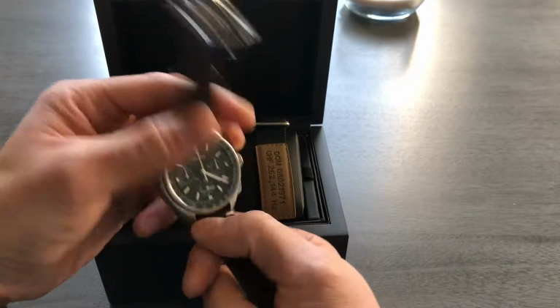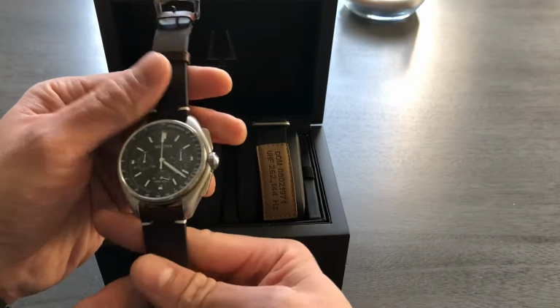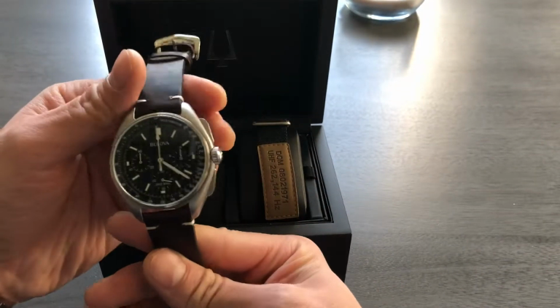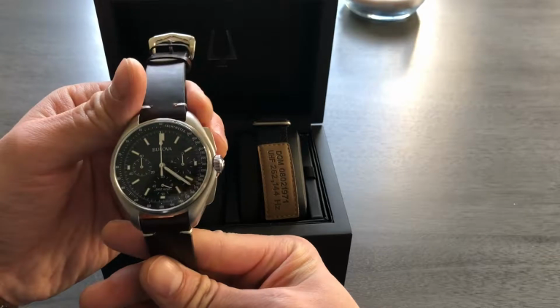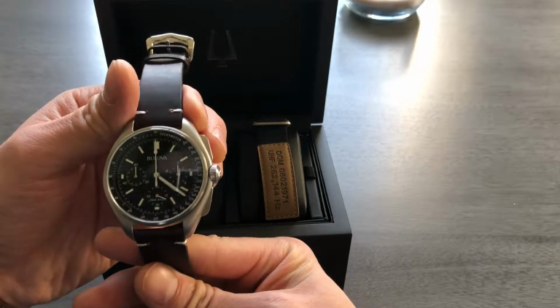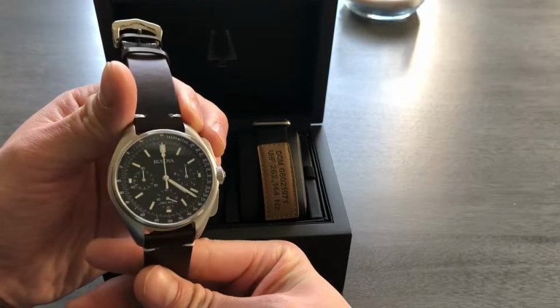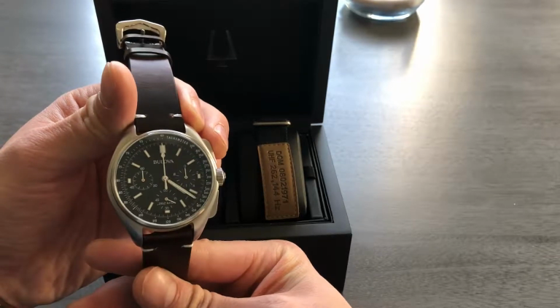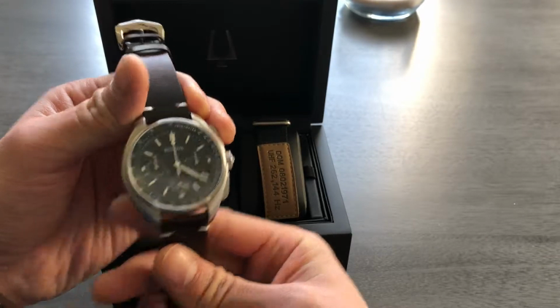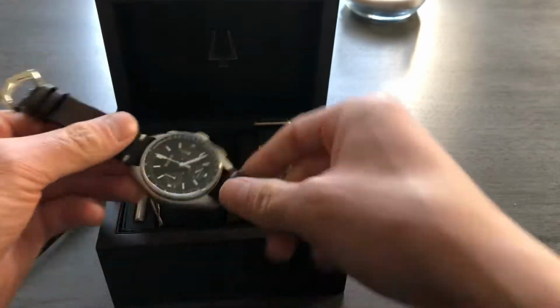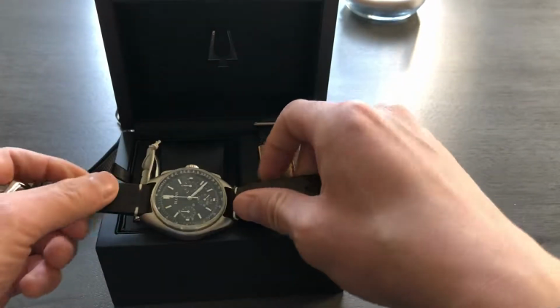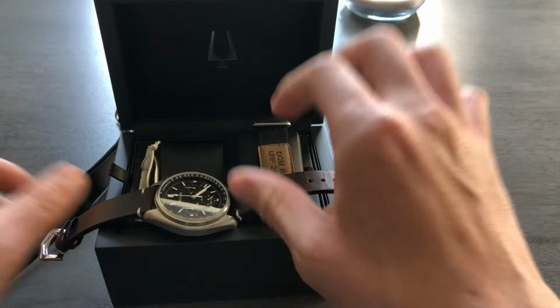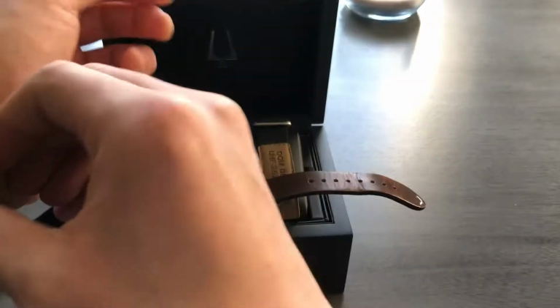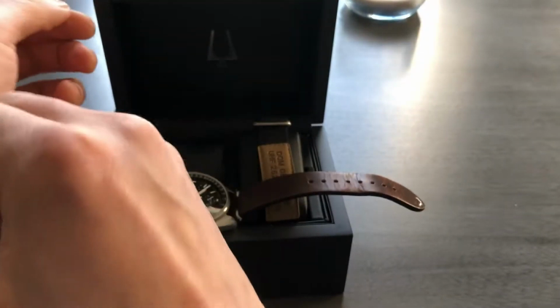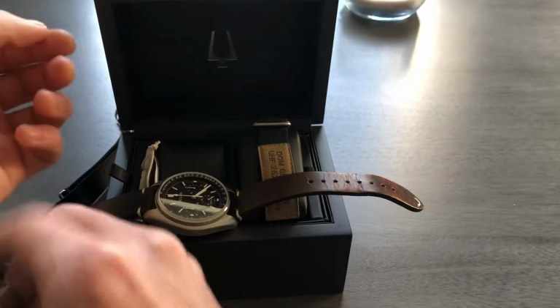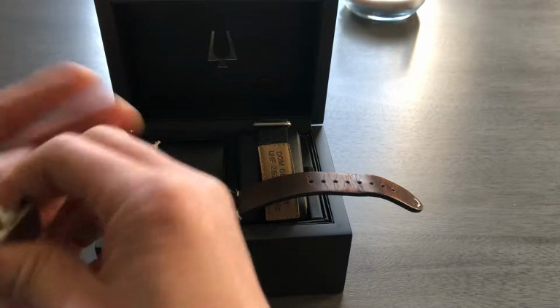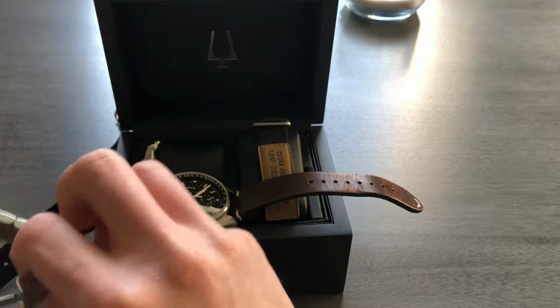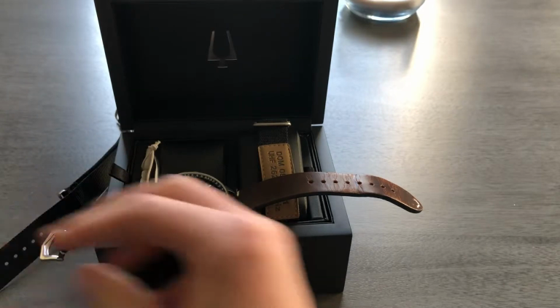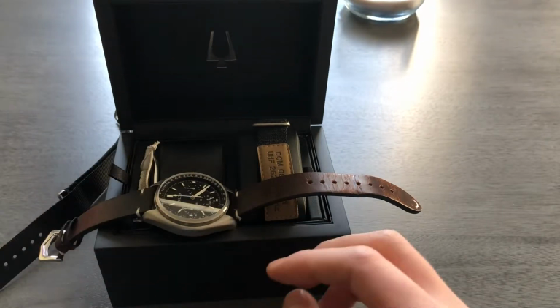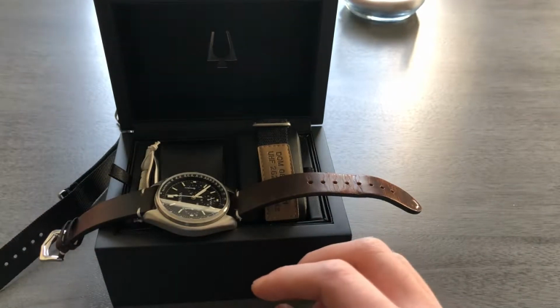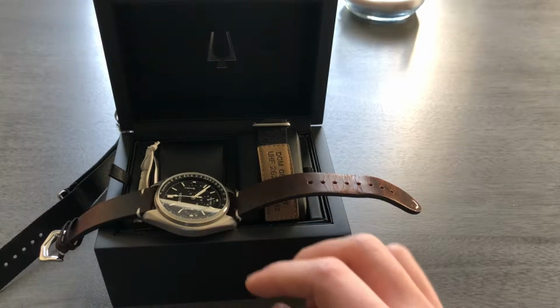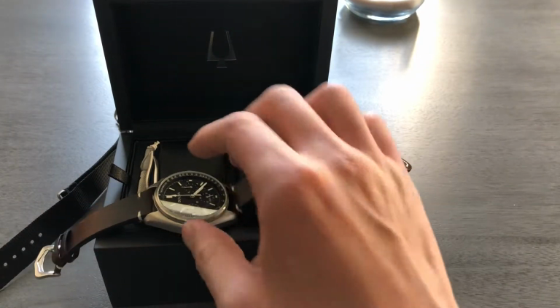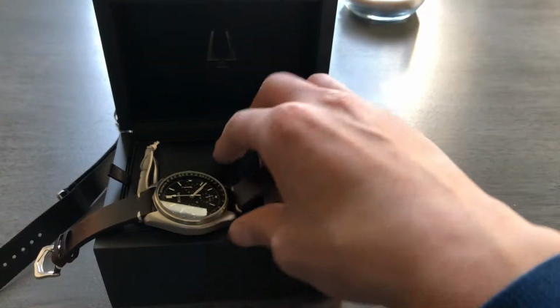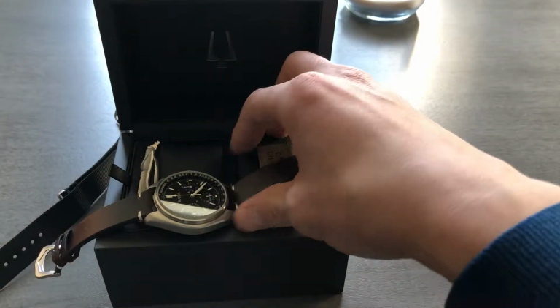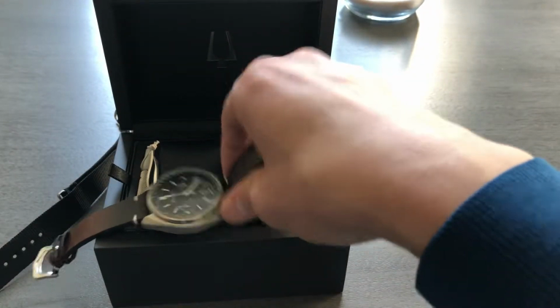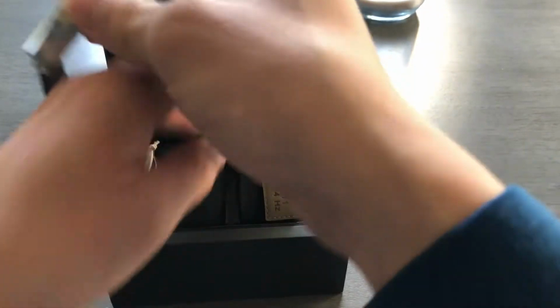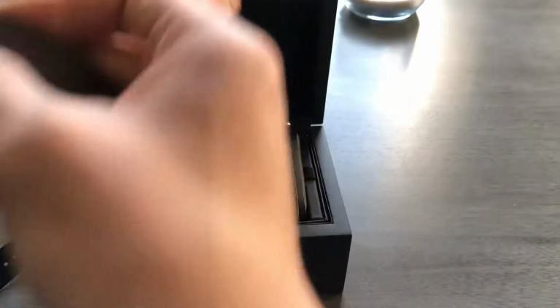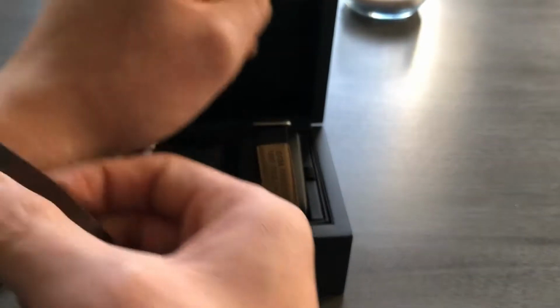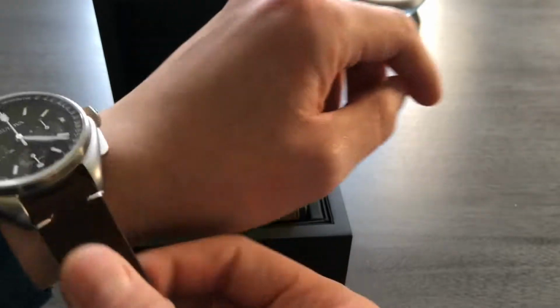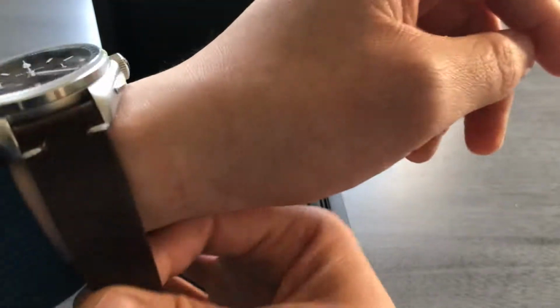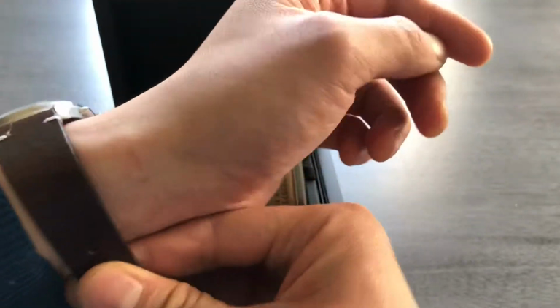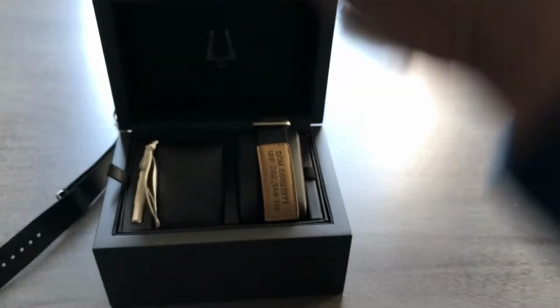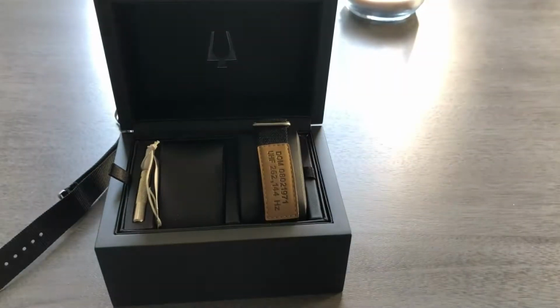It has a really interesting history to it. Obviously it has that moon heritage, and it can be had for a fraction of what the Omega Speedmaster is priced at.